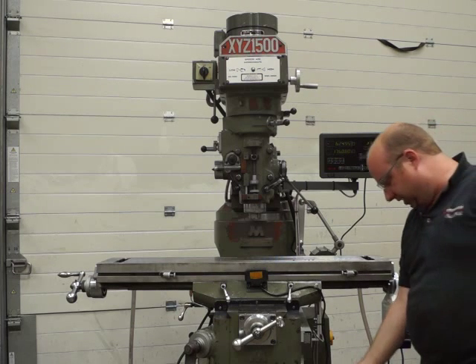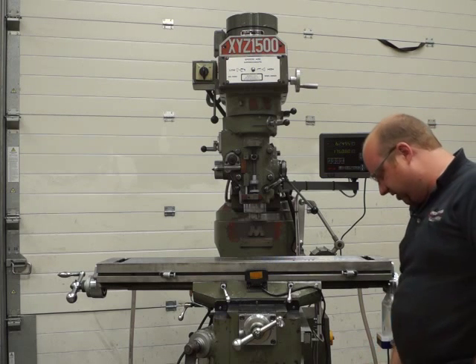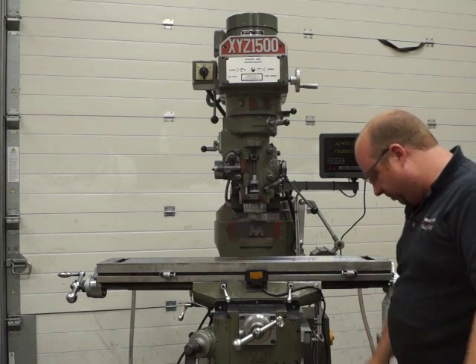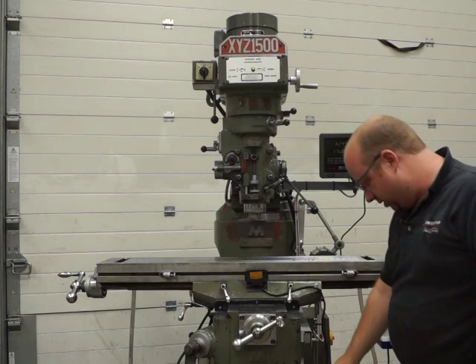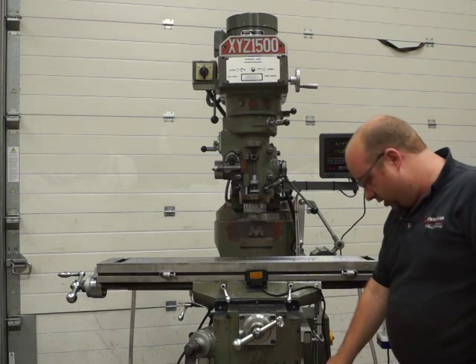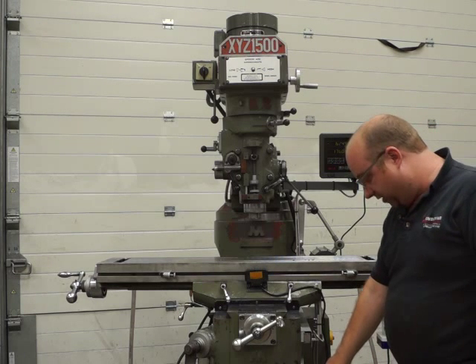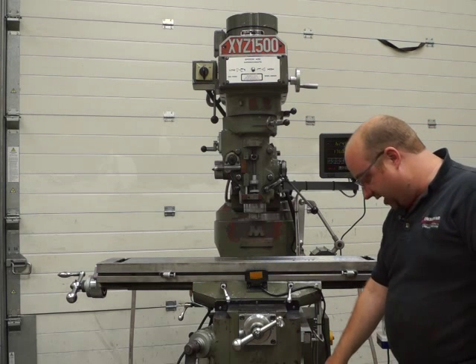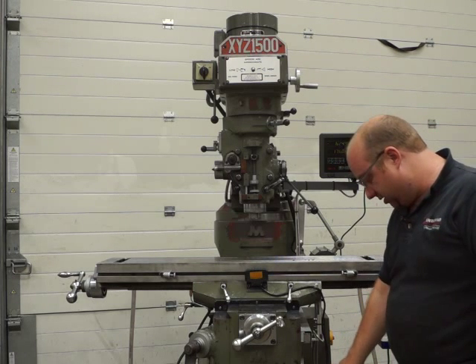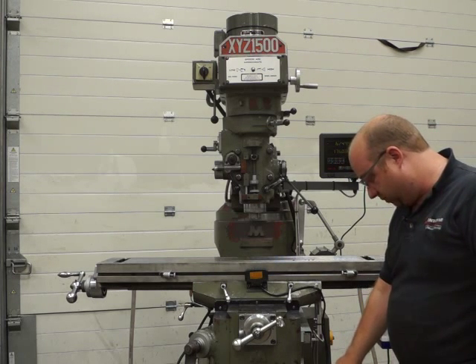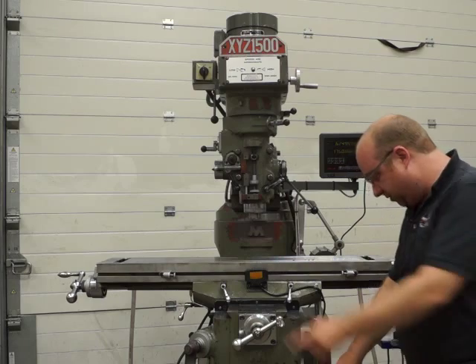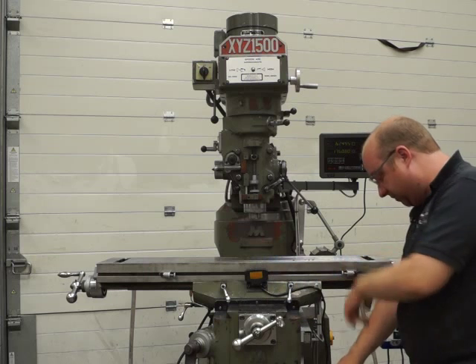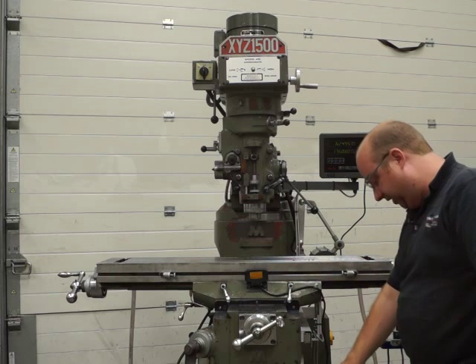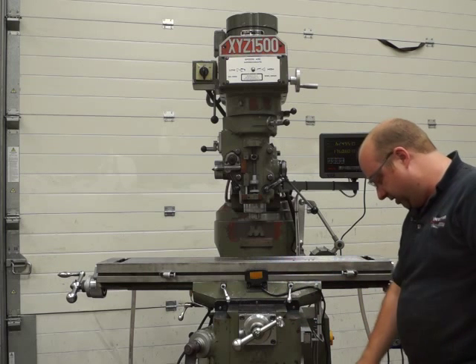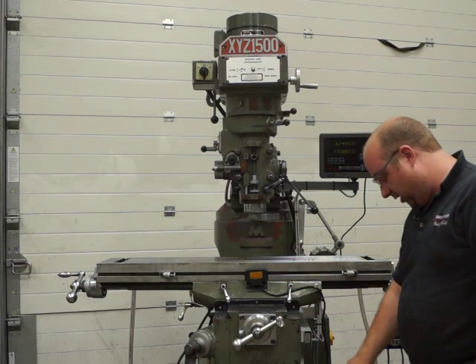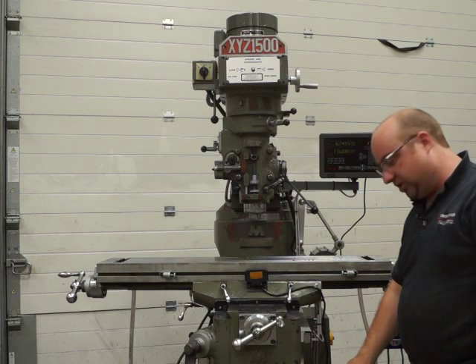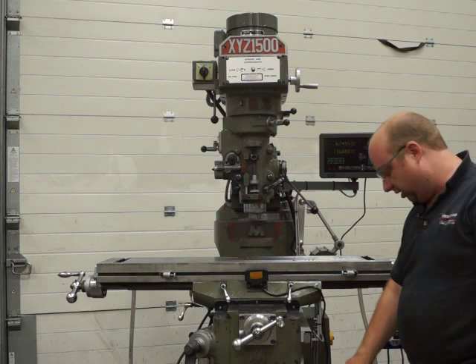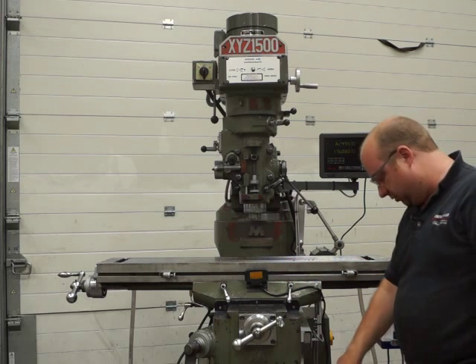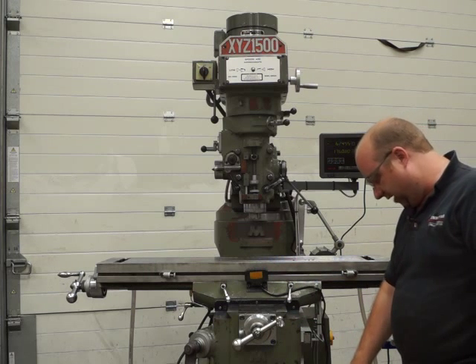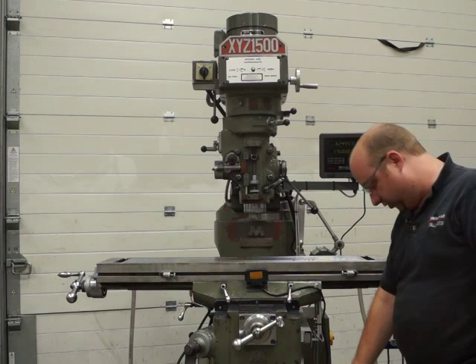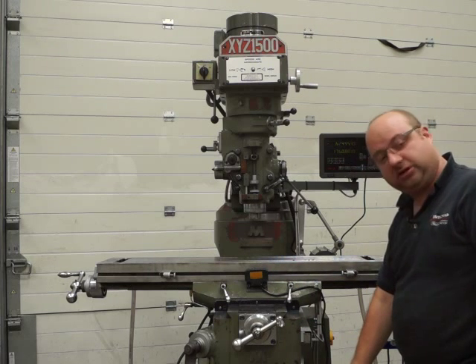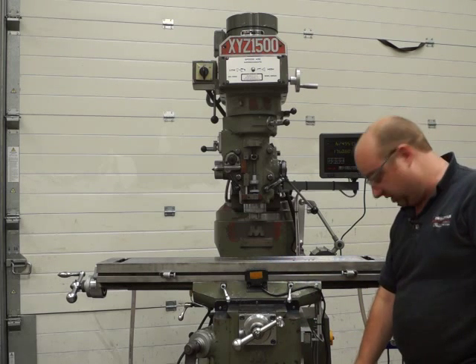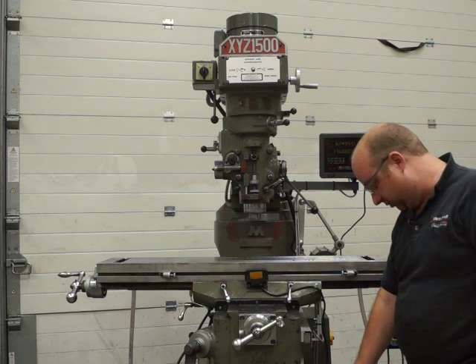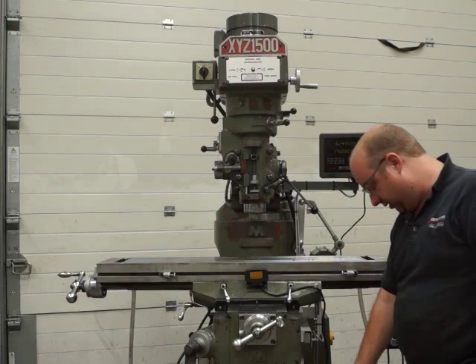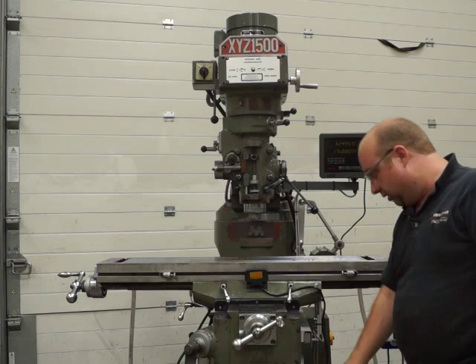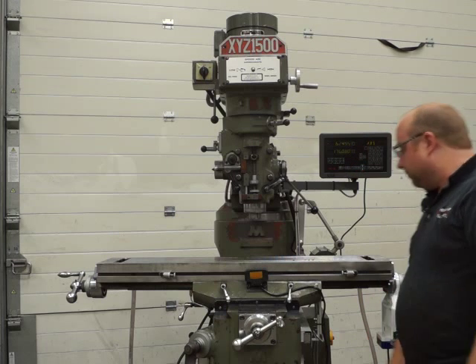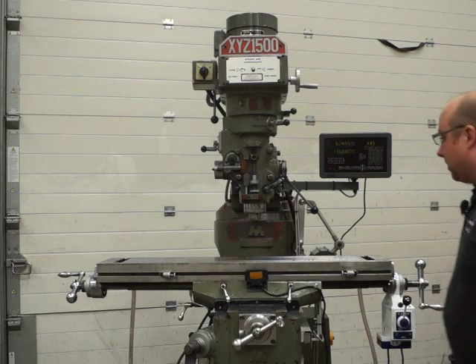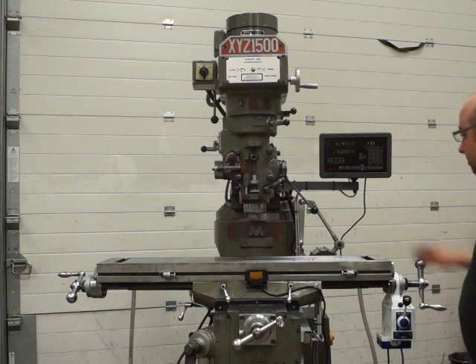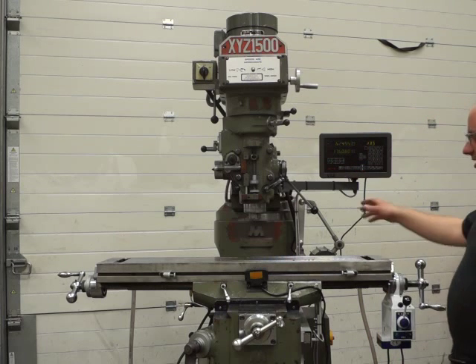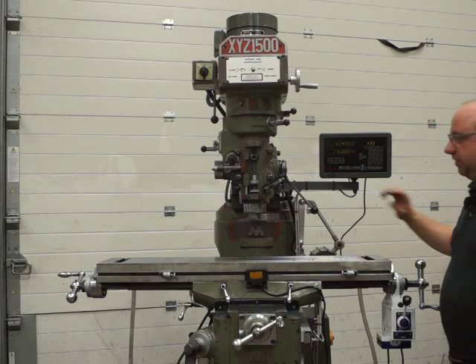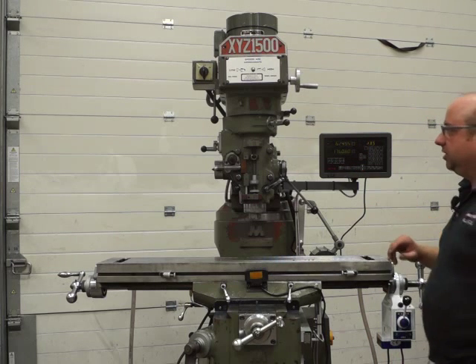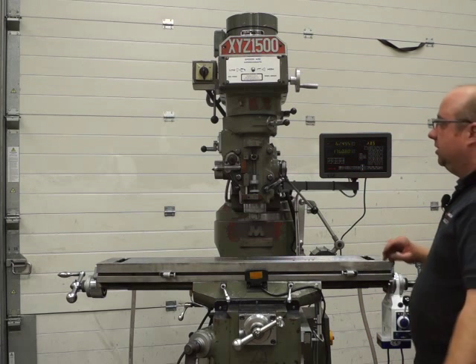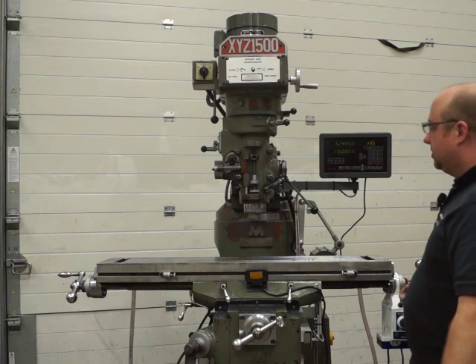Release the e-stop, power for the head, power for the table feed. We won't turn the coolant on — well, we can — just to let you see it comes on; the pump's in the back for the coolant.